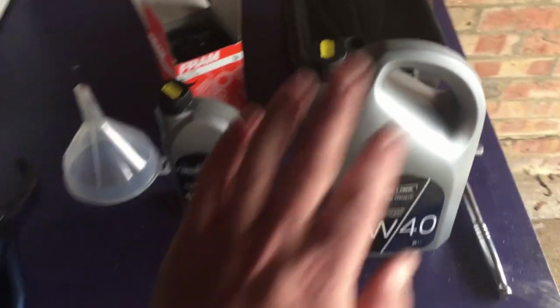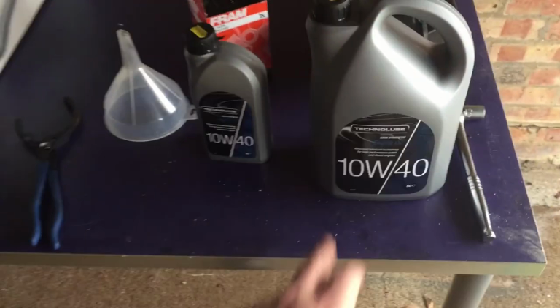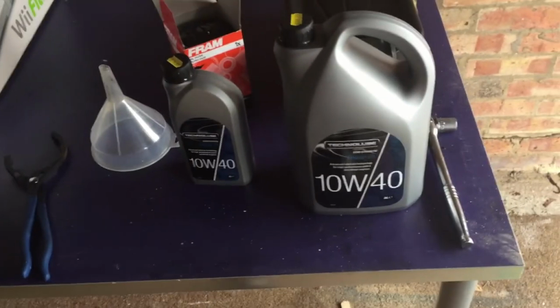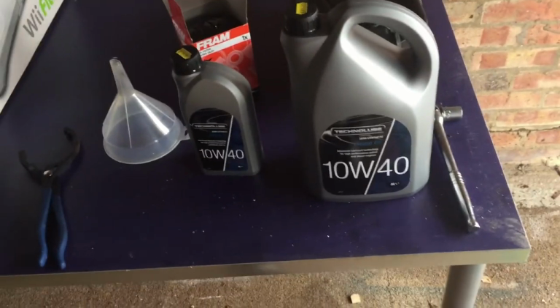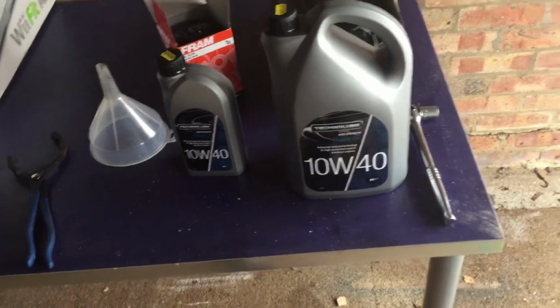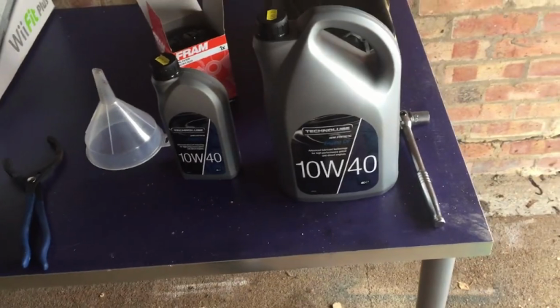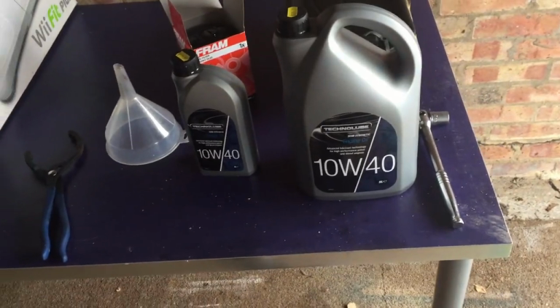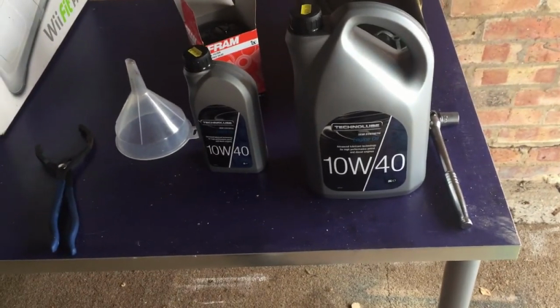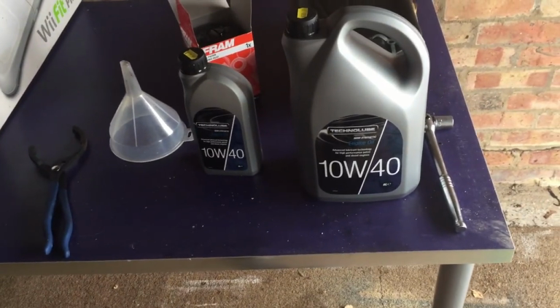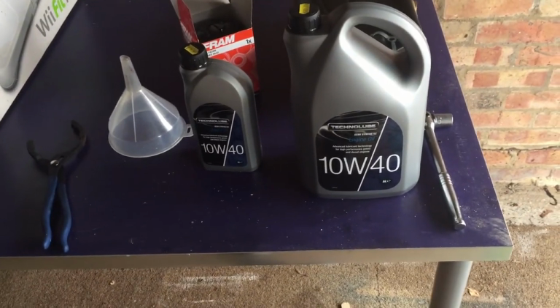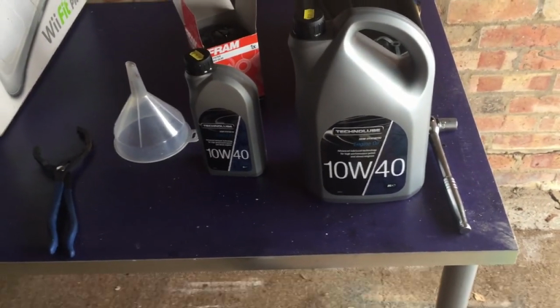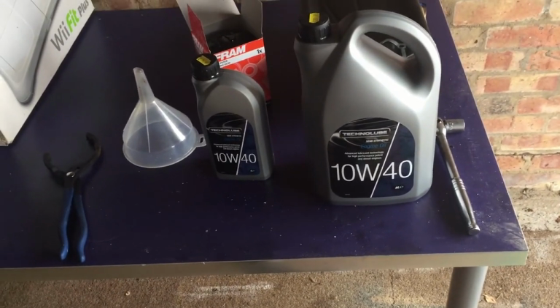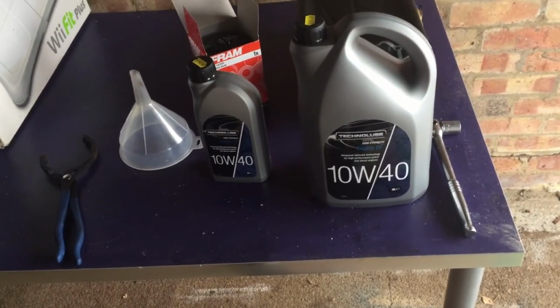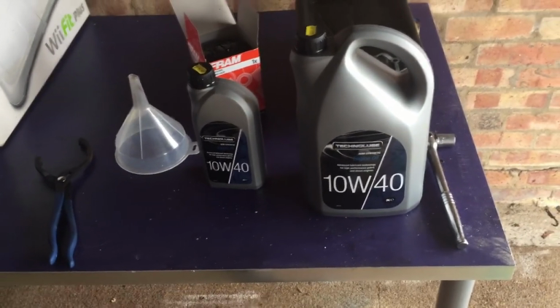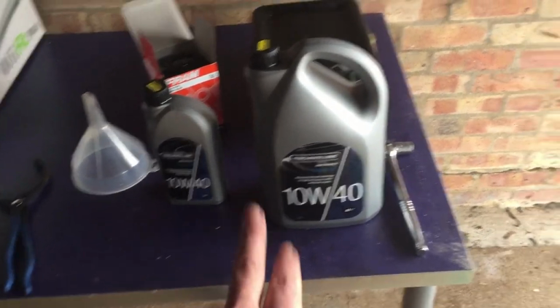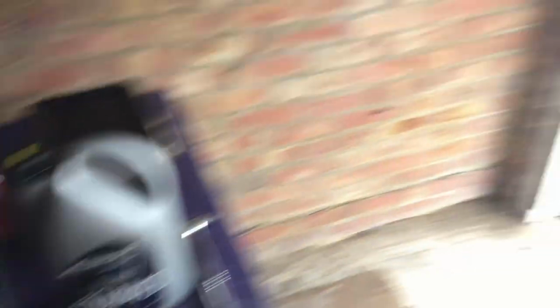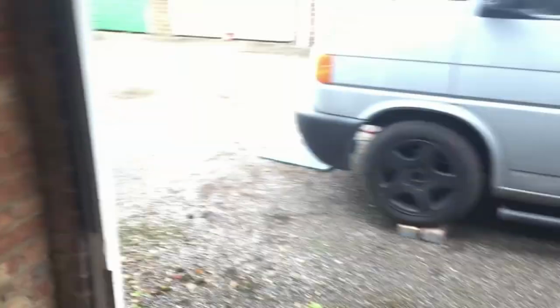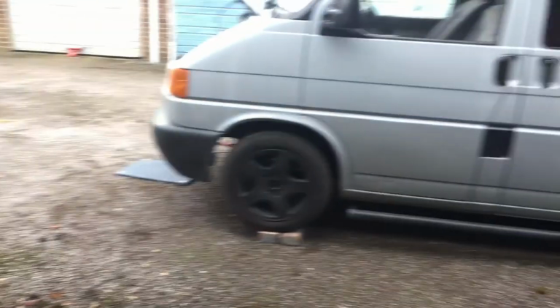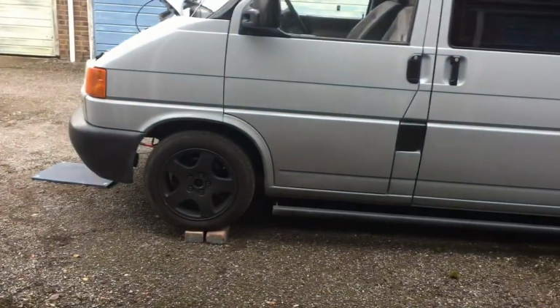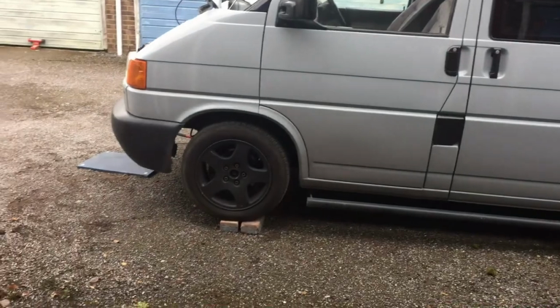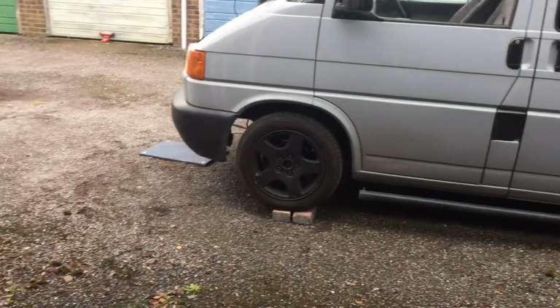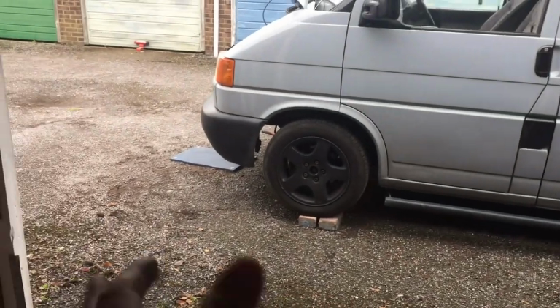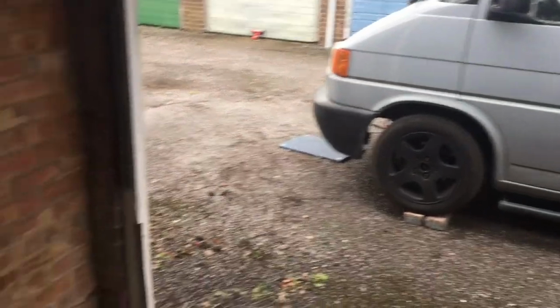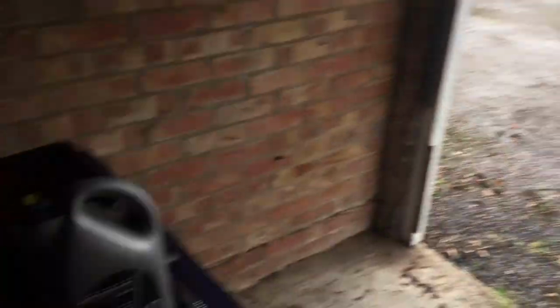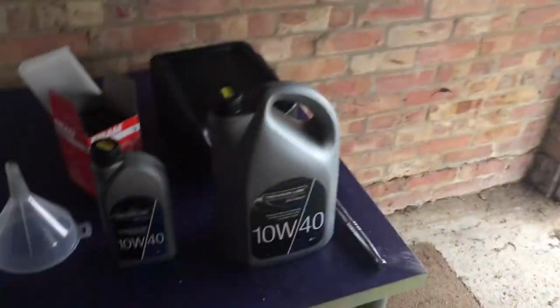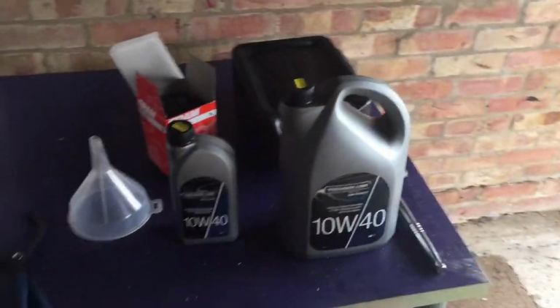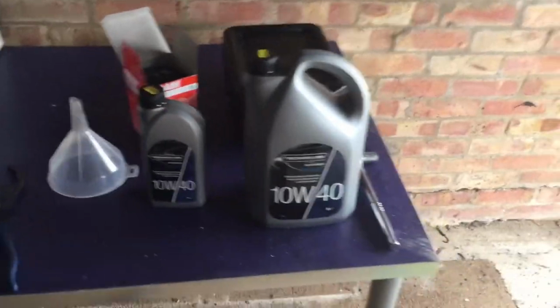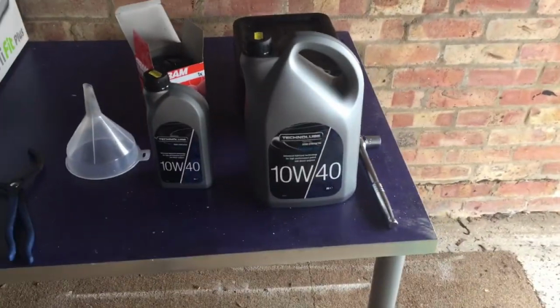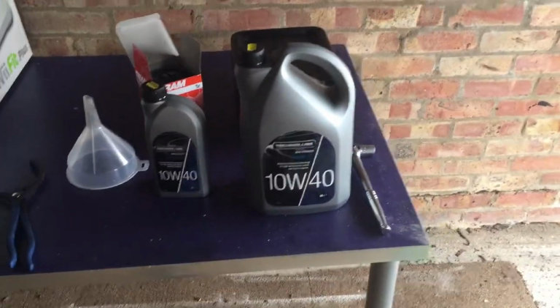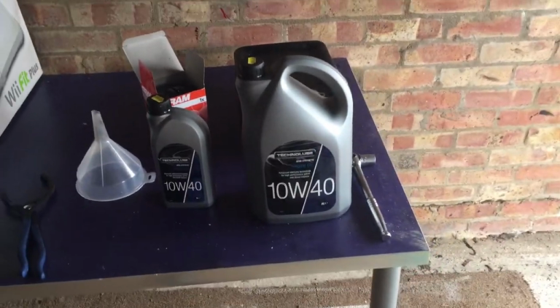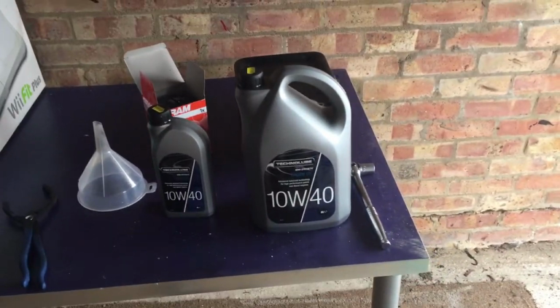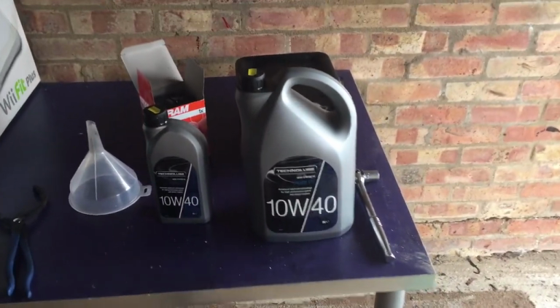Synthetic is generally better than mineral oil overall, but I've read that sometimes these engines maybe don't like synthetic as much, so I've gone for a compromise — semi-synthetic oil, and it's also nice and cheap.